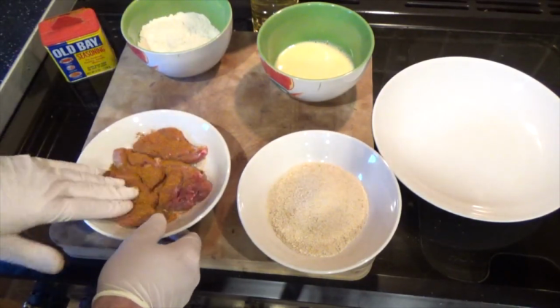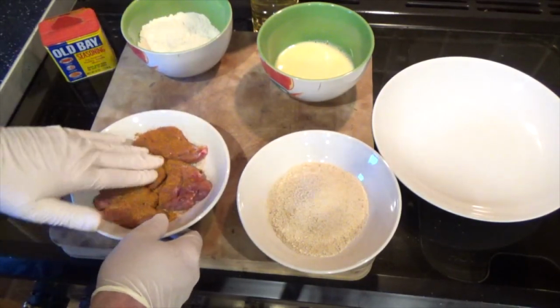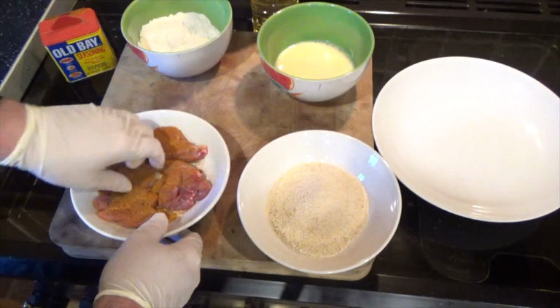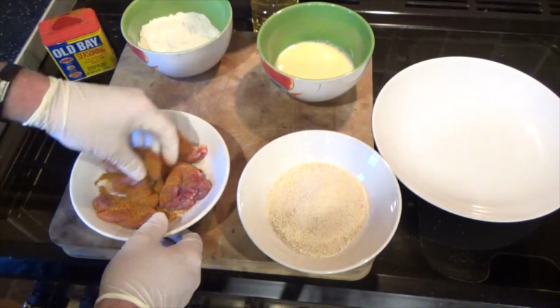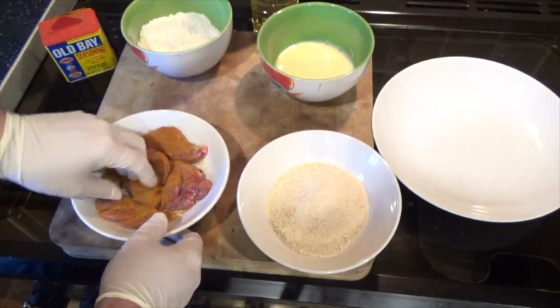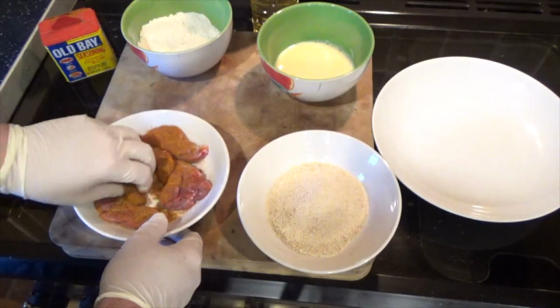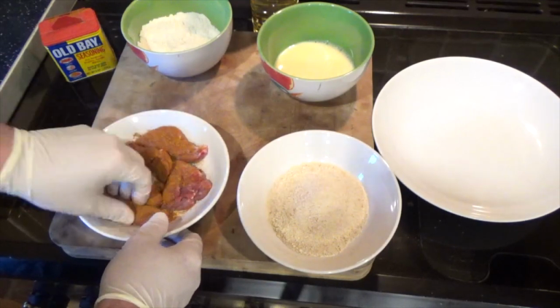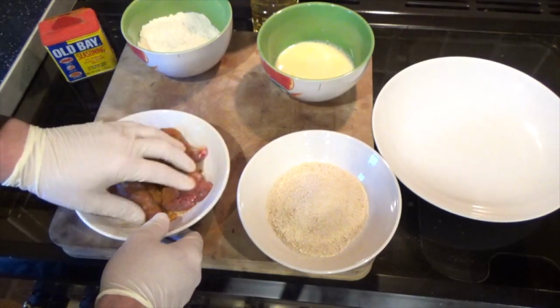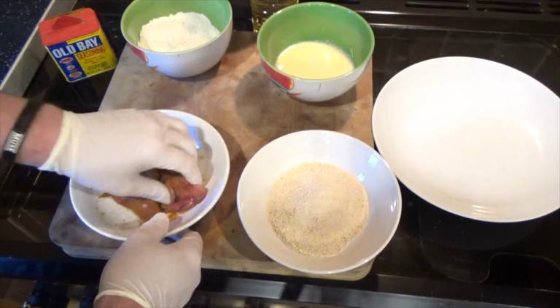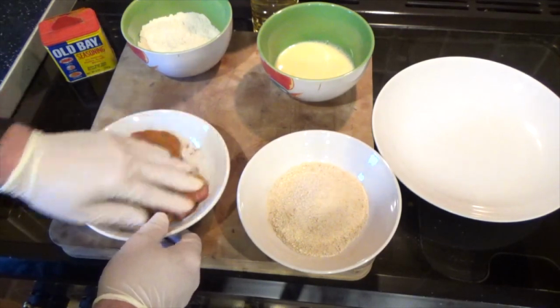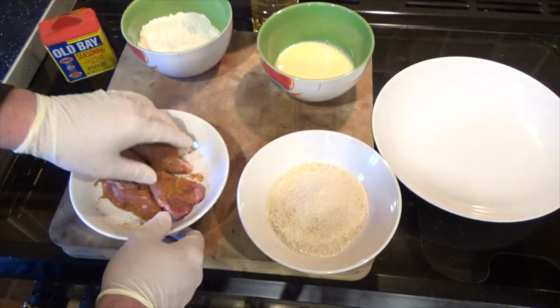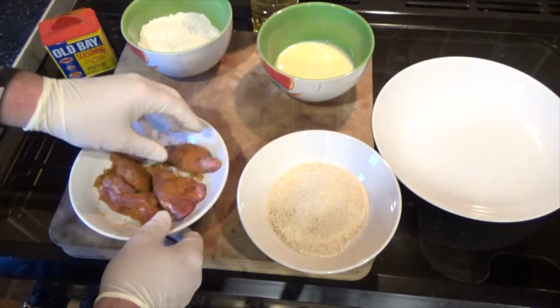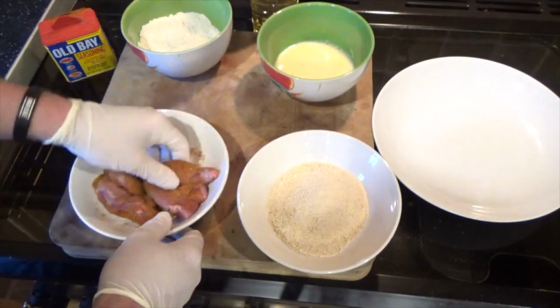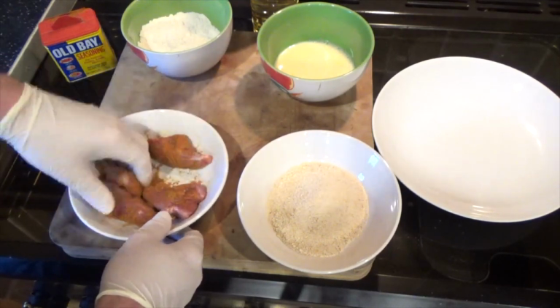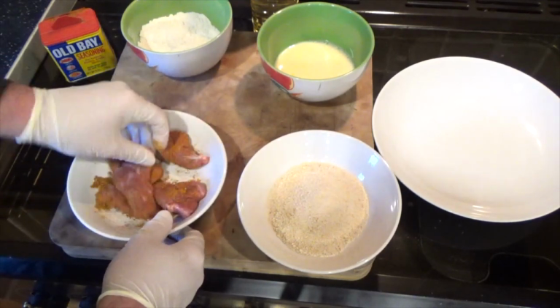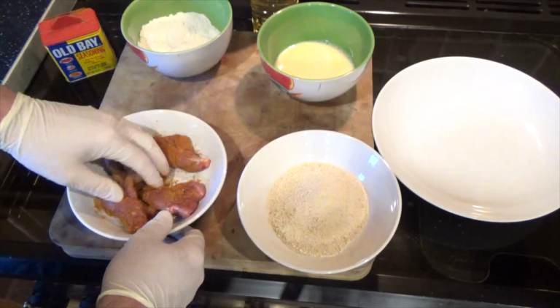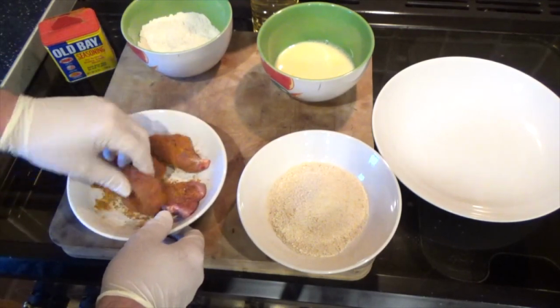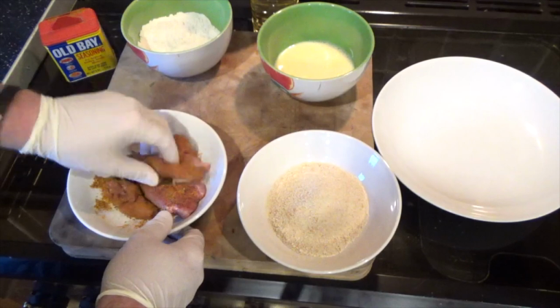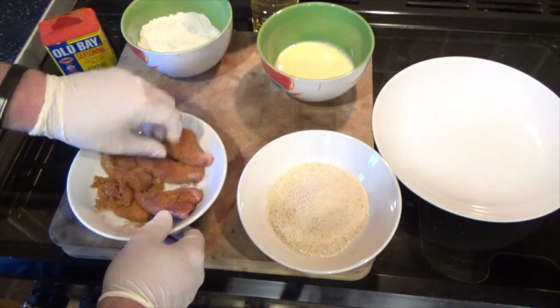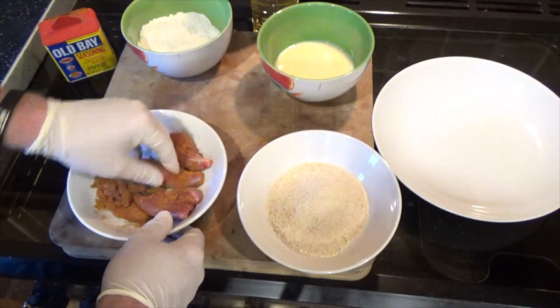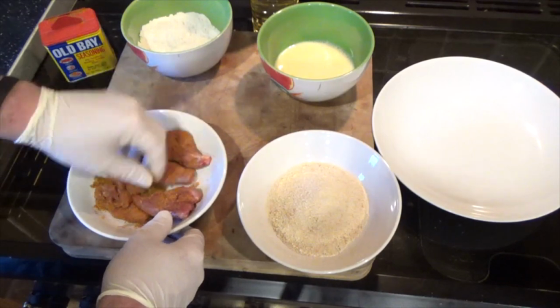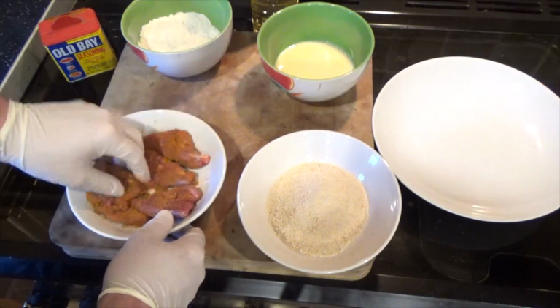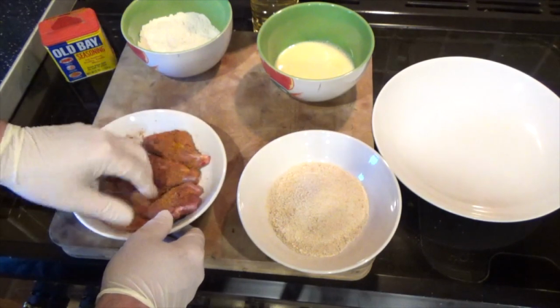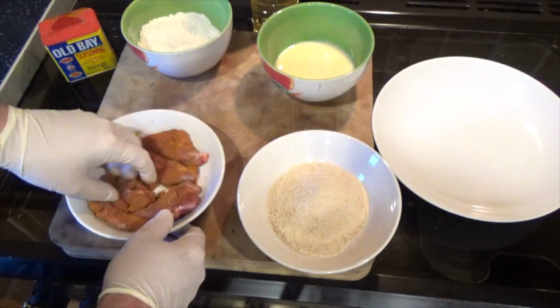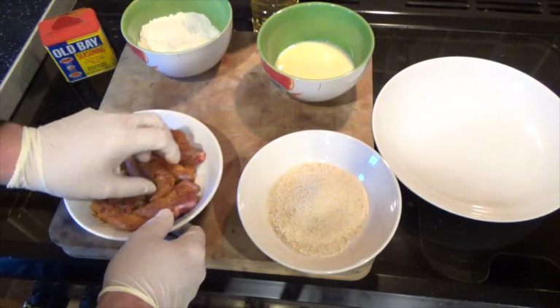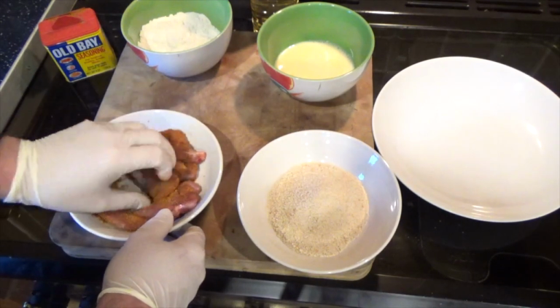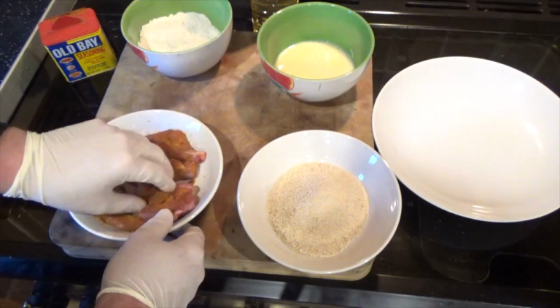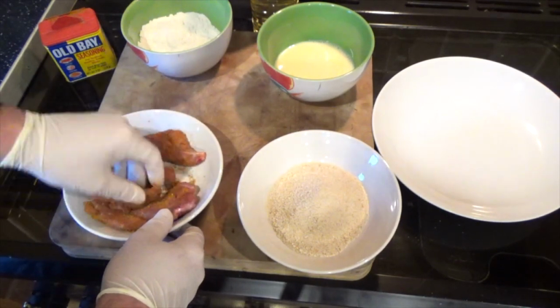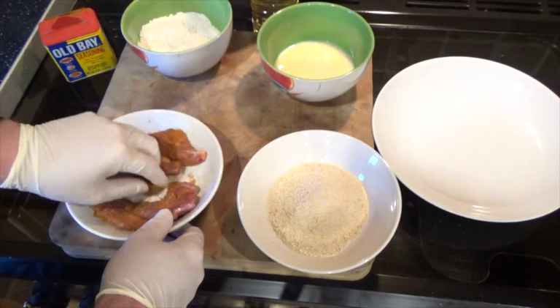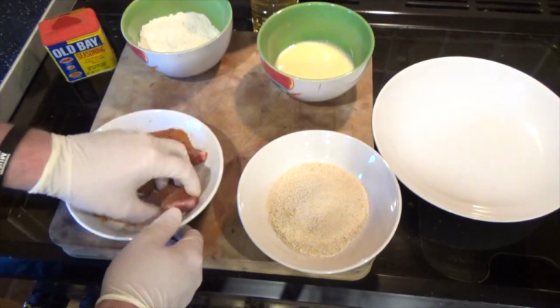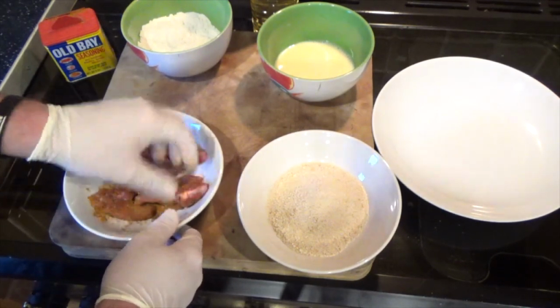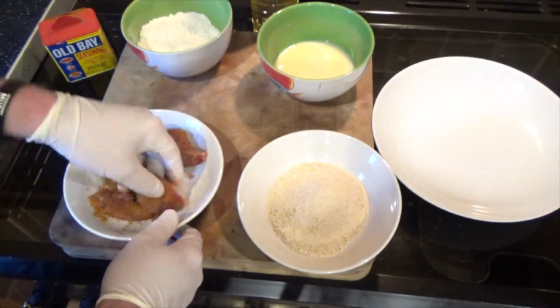You always use one hand for the dirty stuff, and then you keep one hand free to keep it clean.